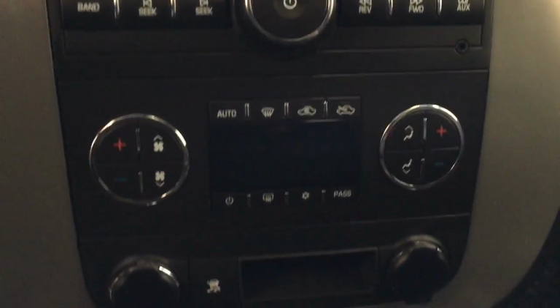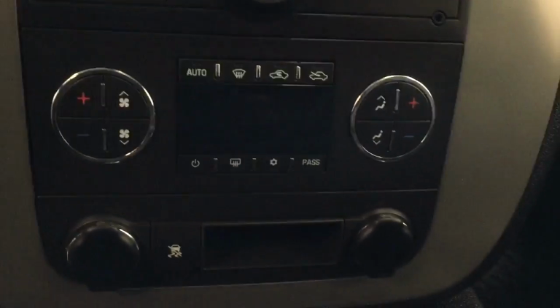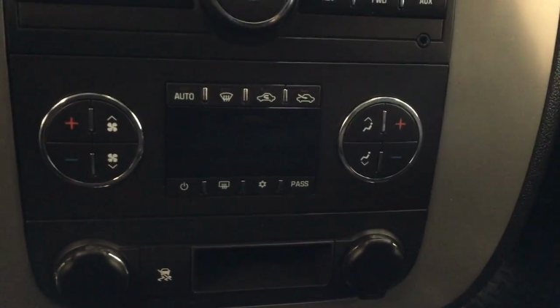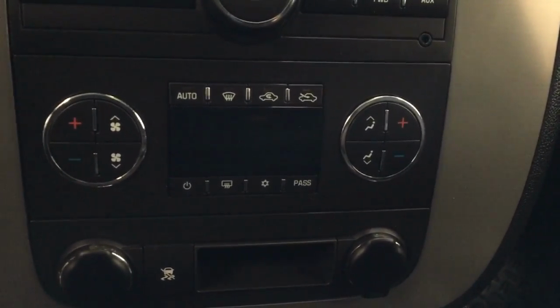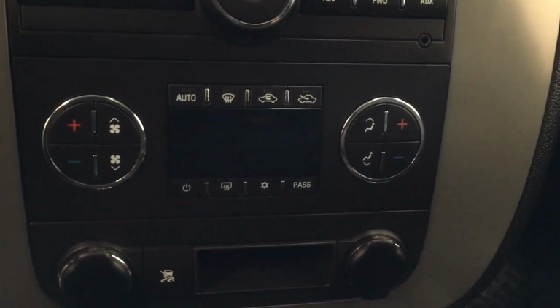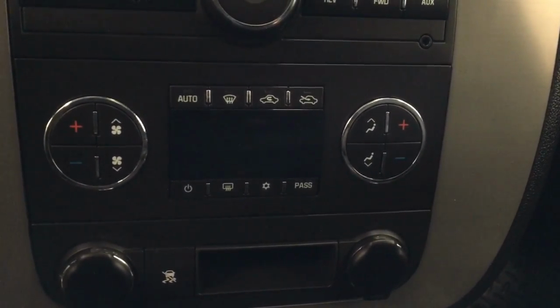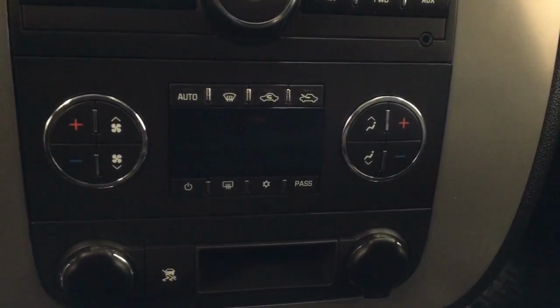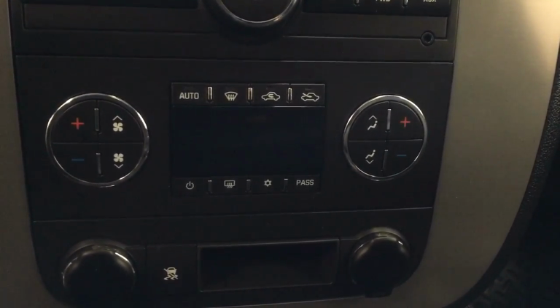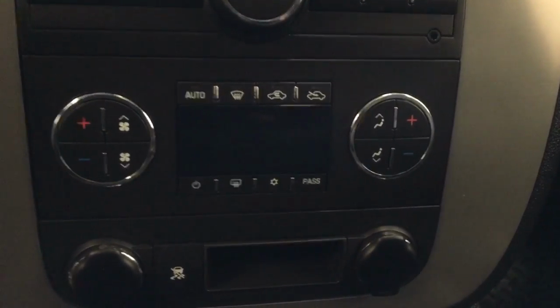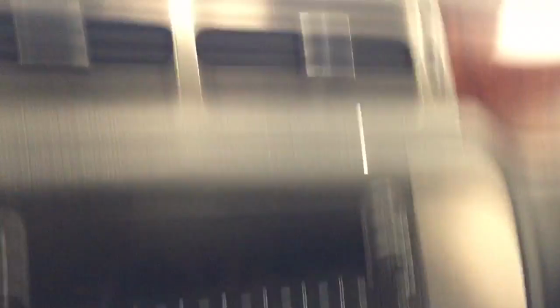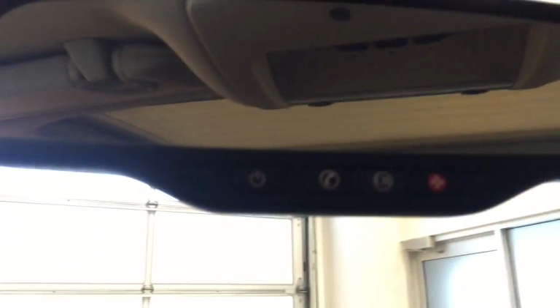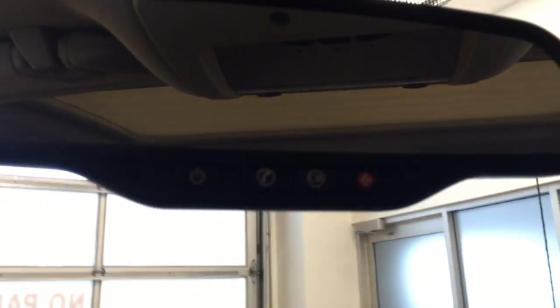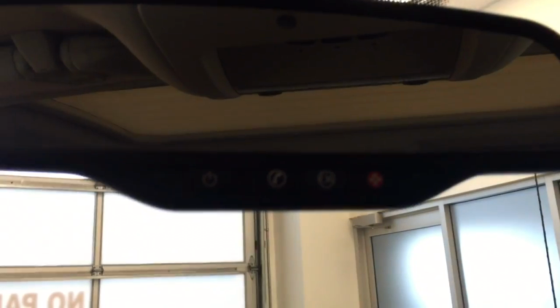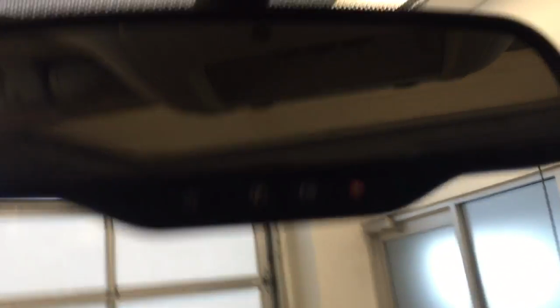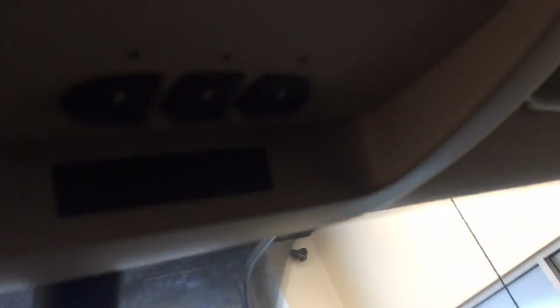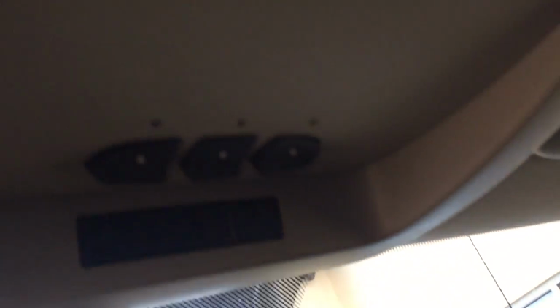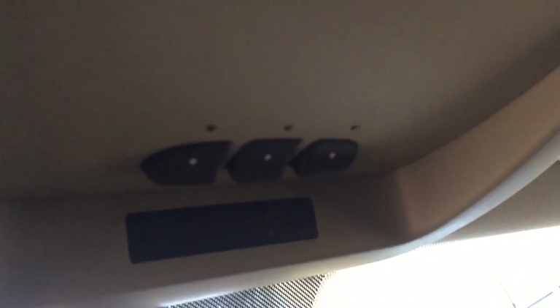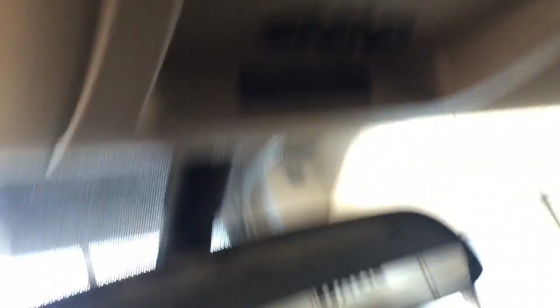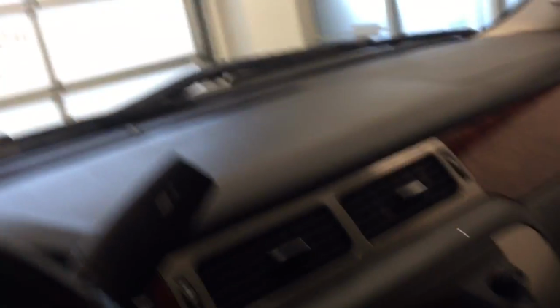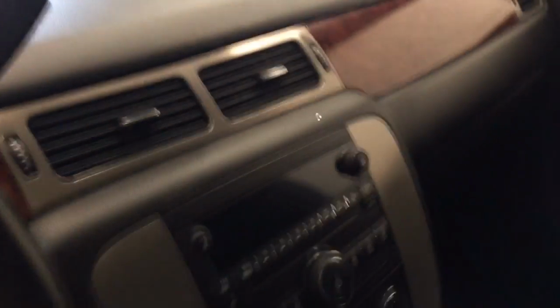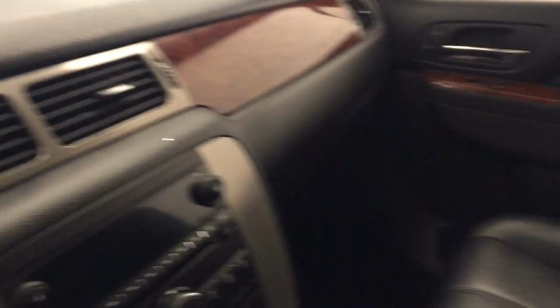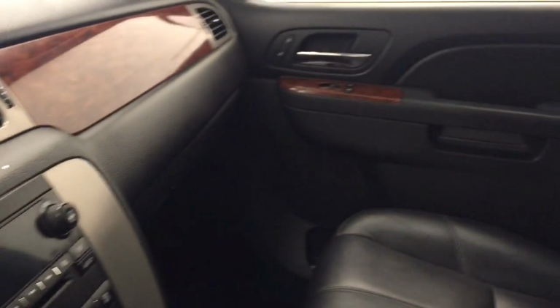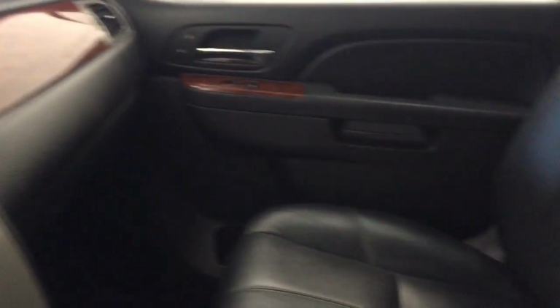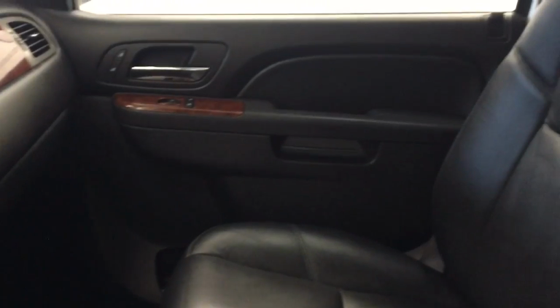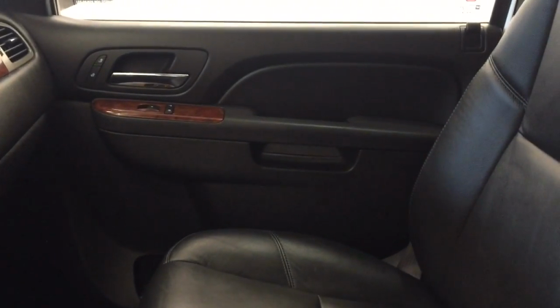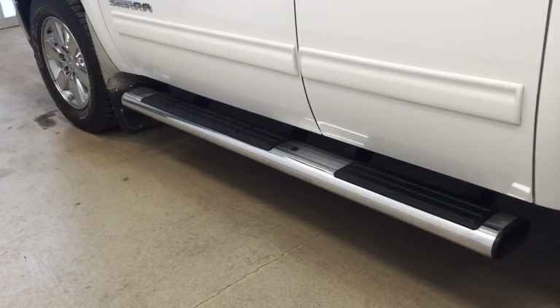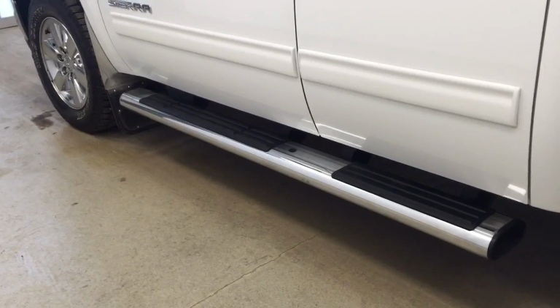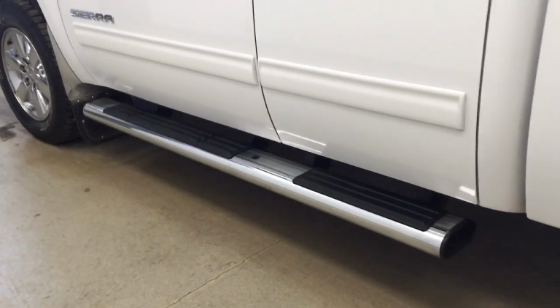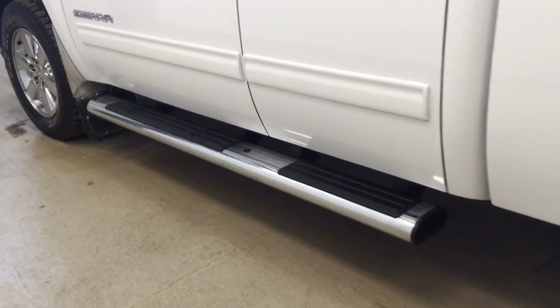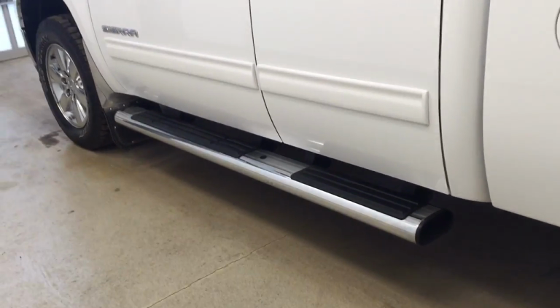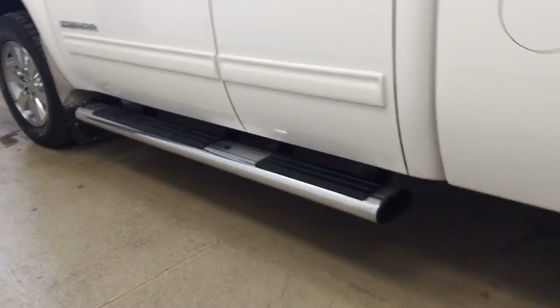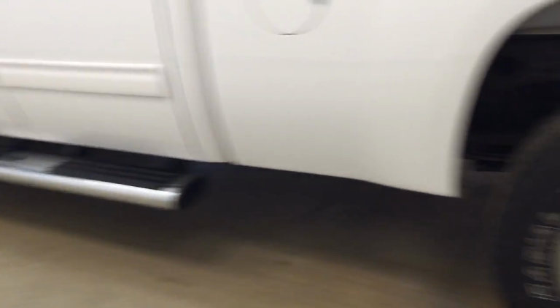We also have our dual electronic climate control. This unit also features OnStar with garage door openers and our interior color is black. Our exterior features include running boards,